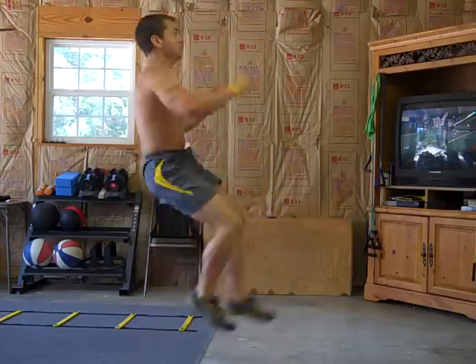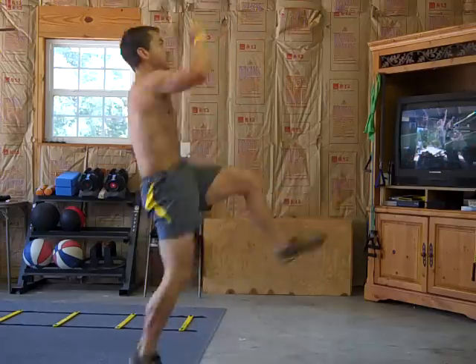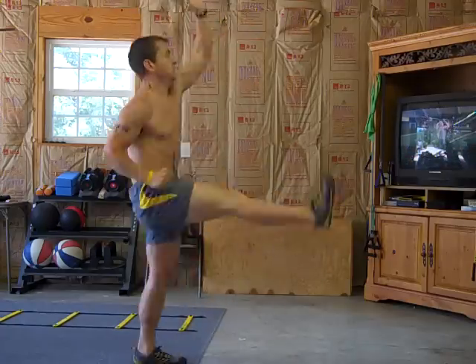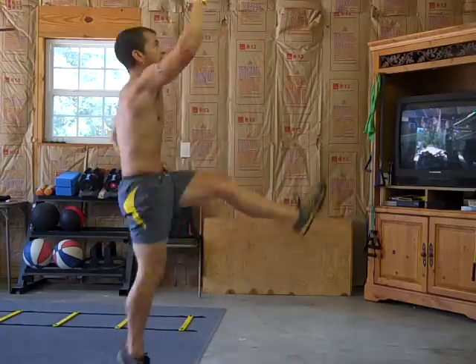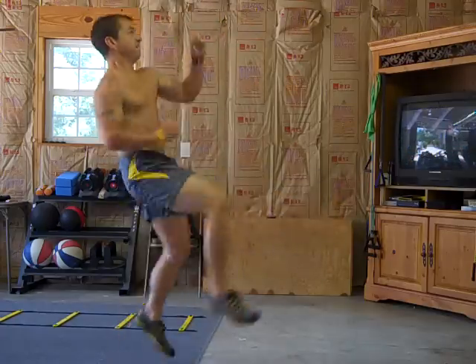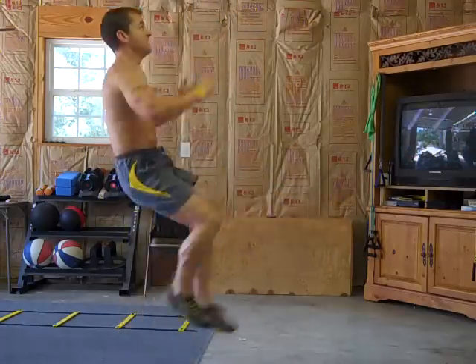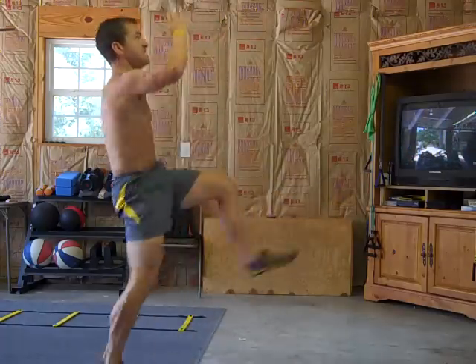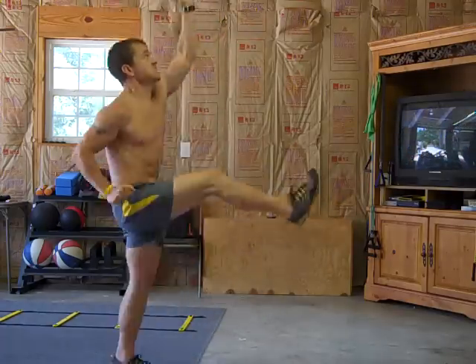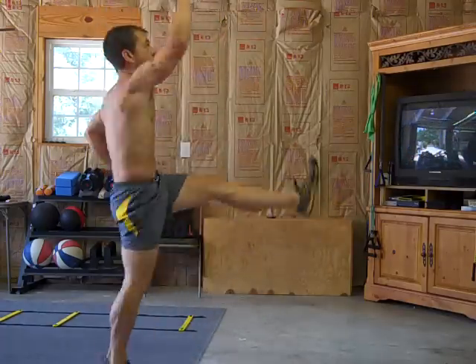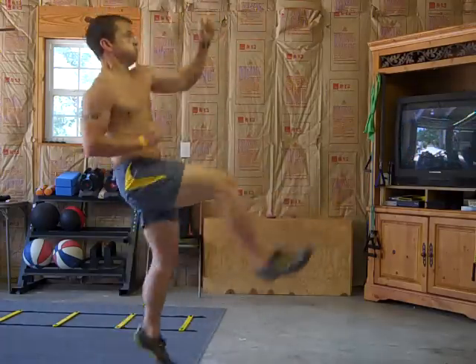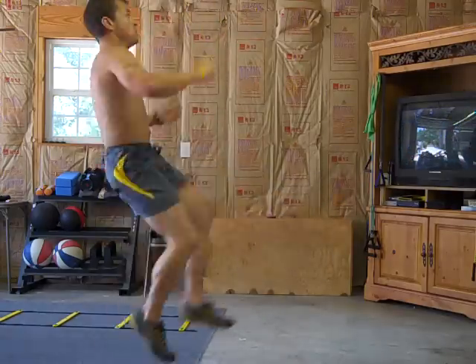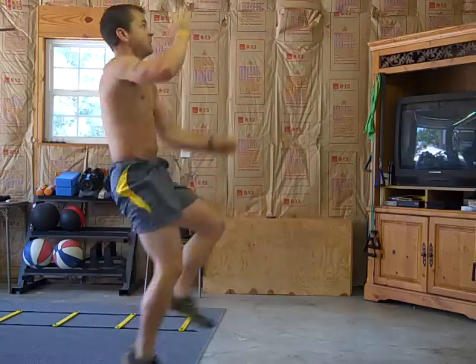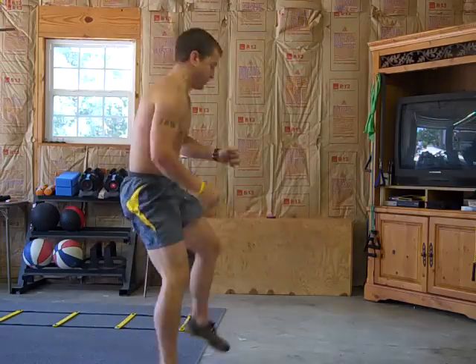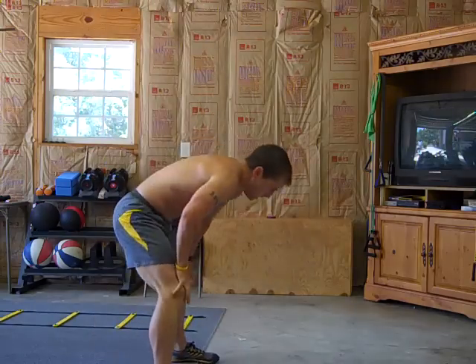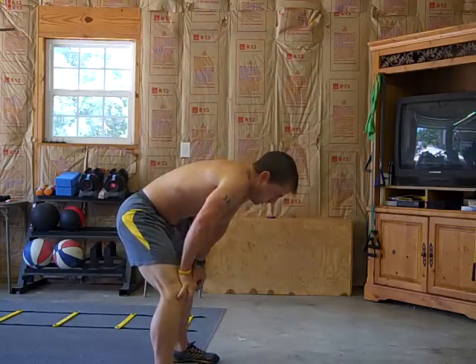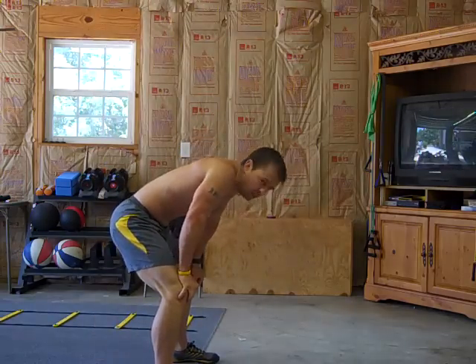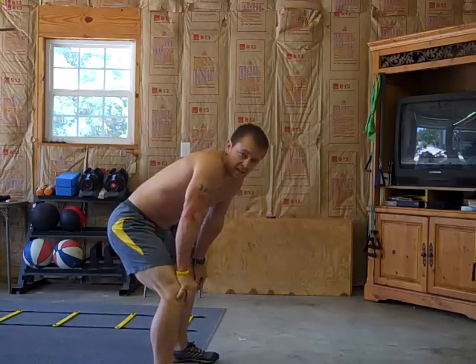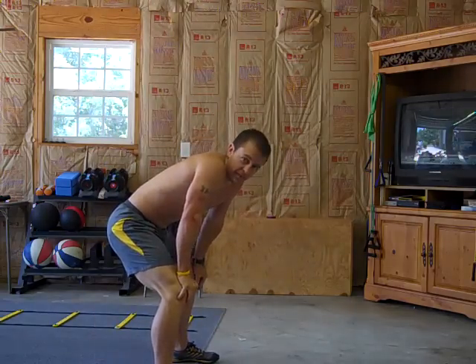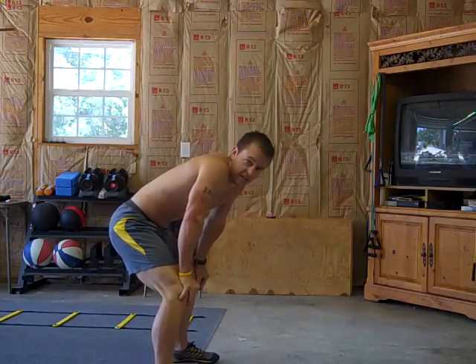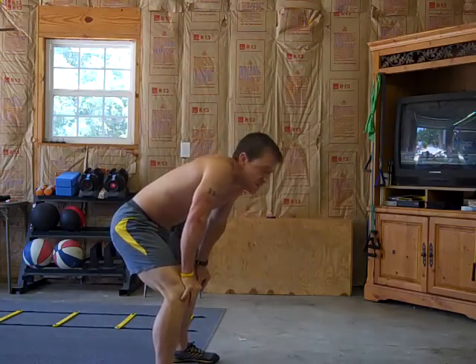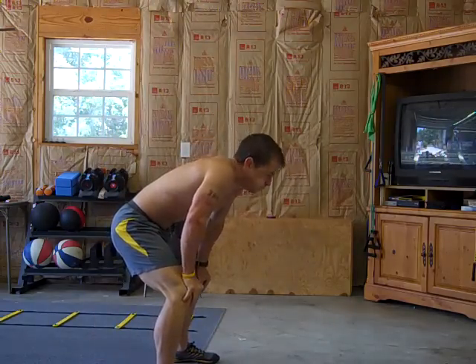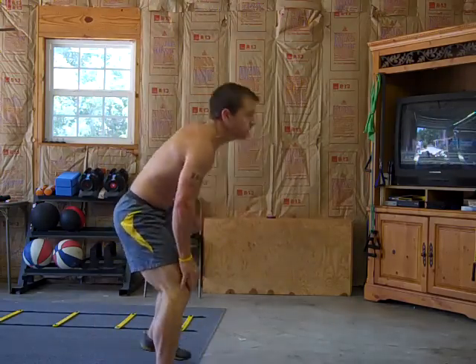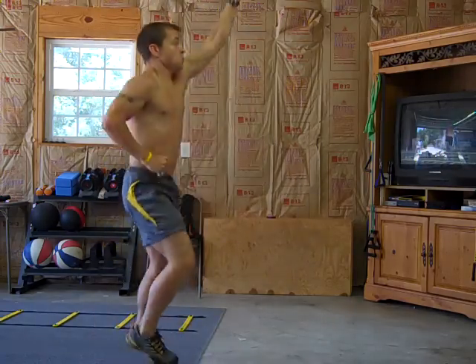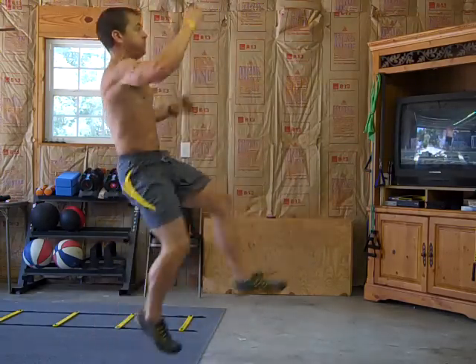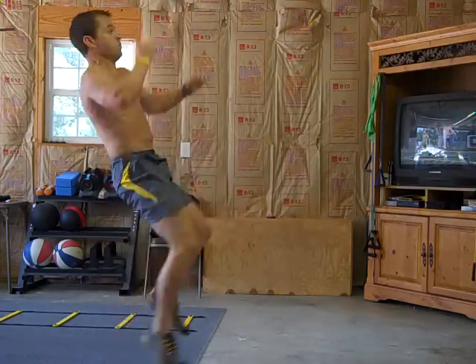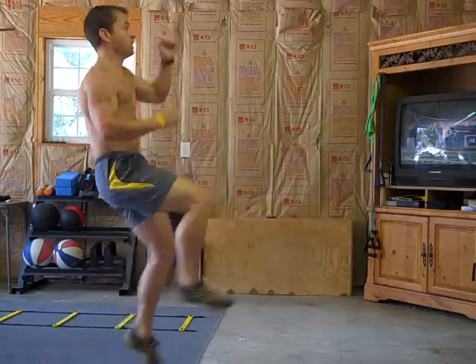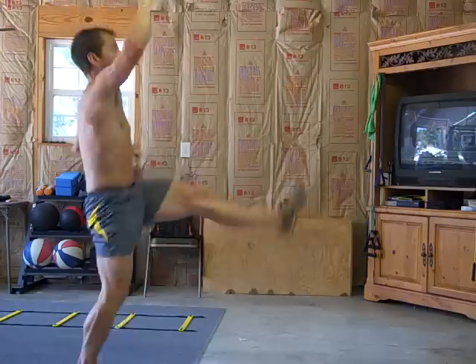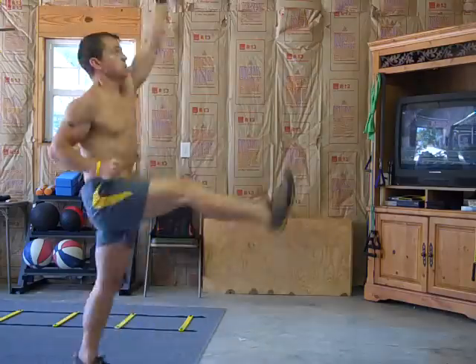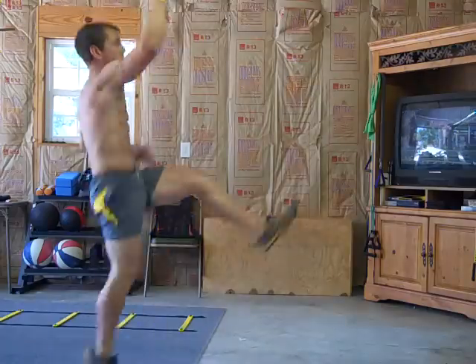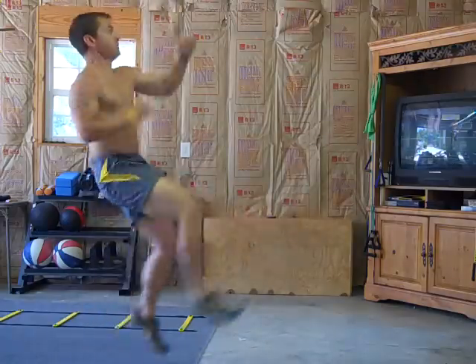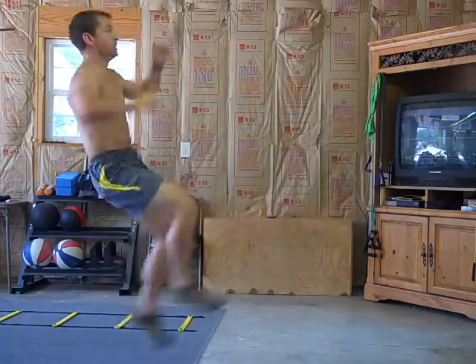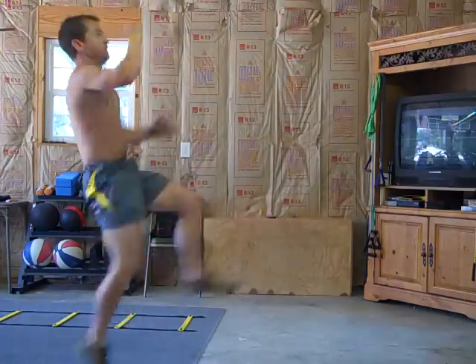Come on, Alicia, keep going. Breathe. I don't care how fast or how slow you go, as long as the form is impeccable. That's what I'm looking for.